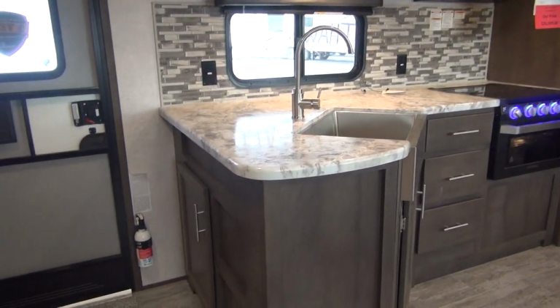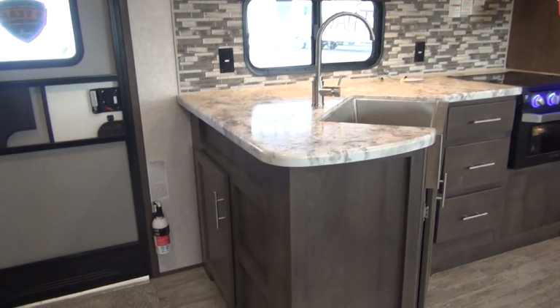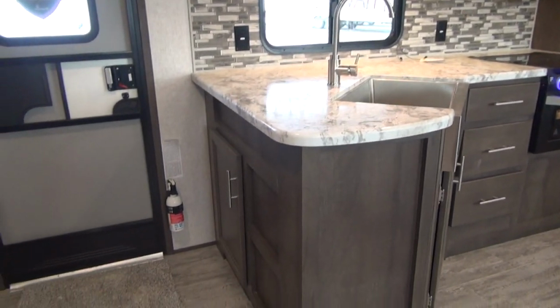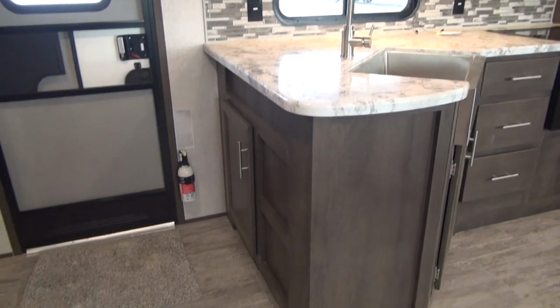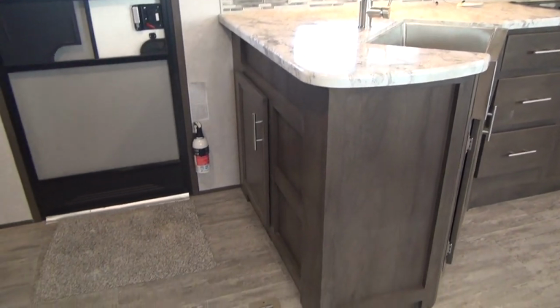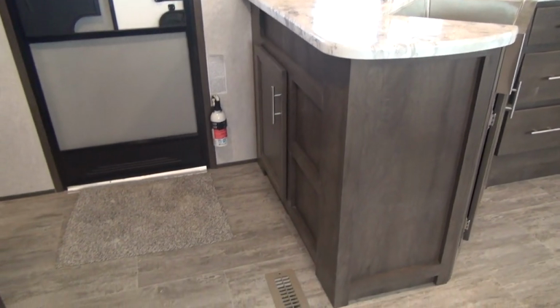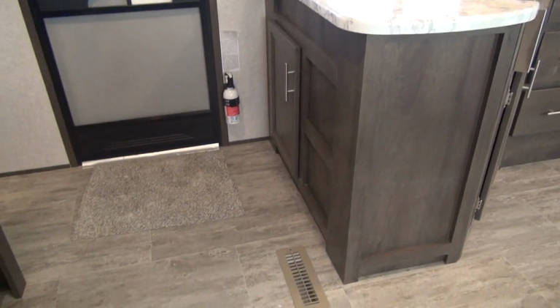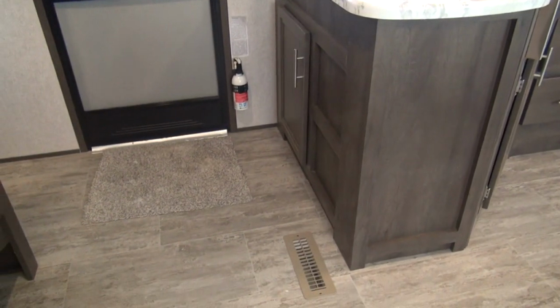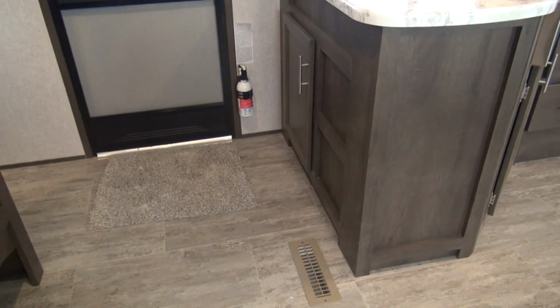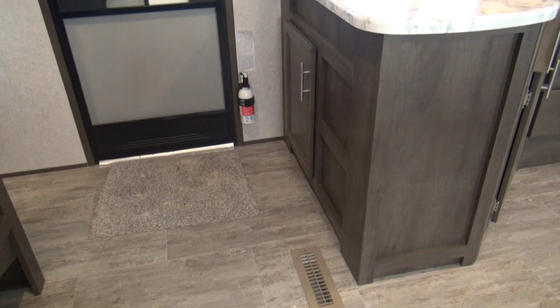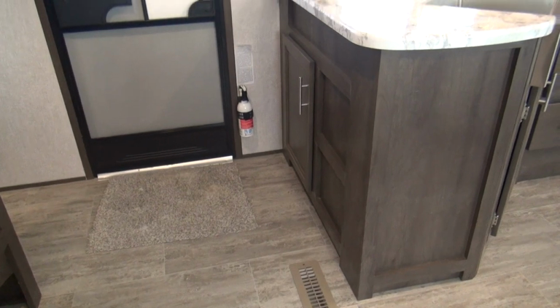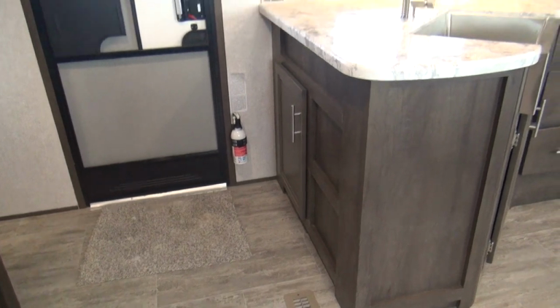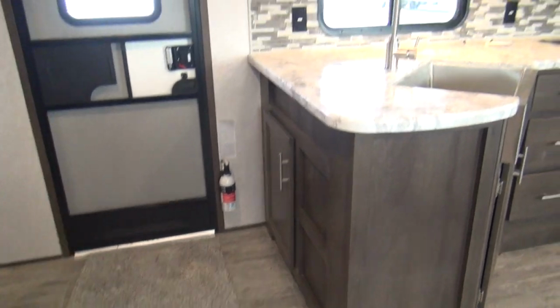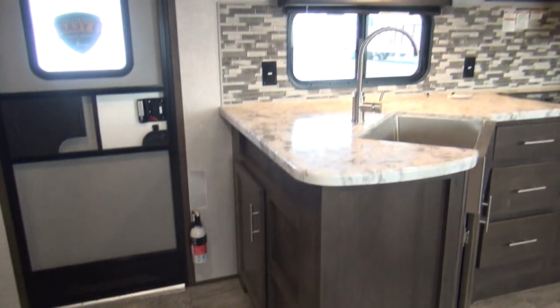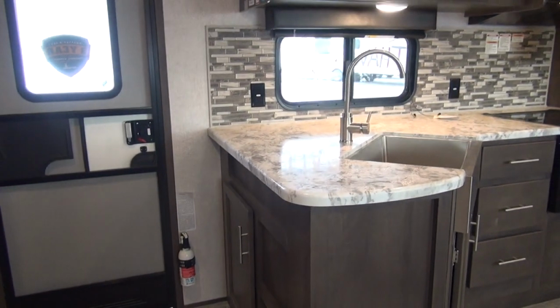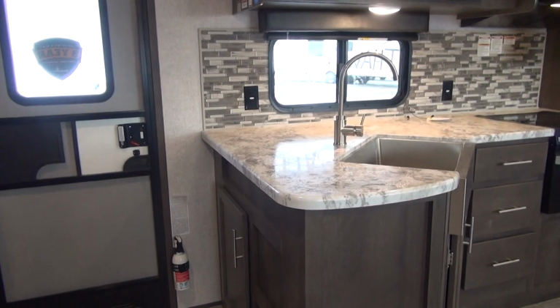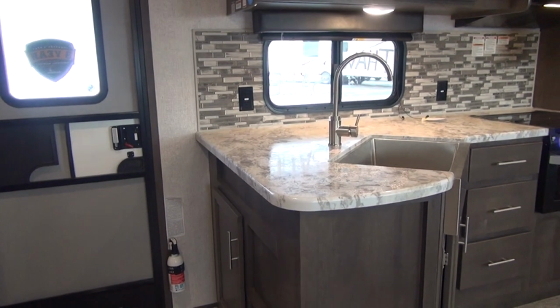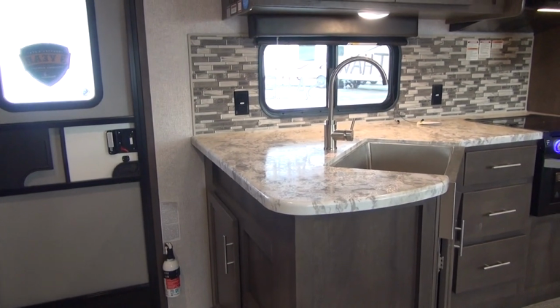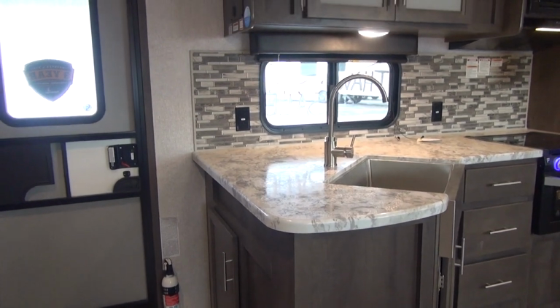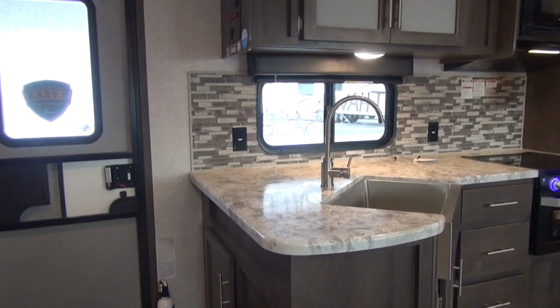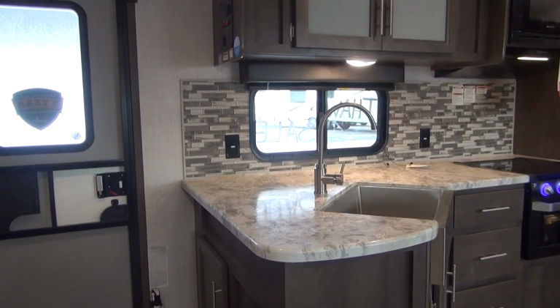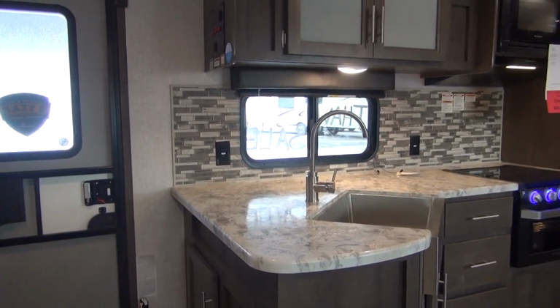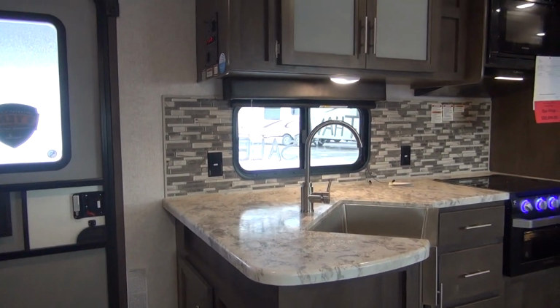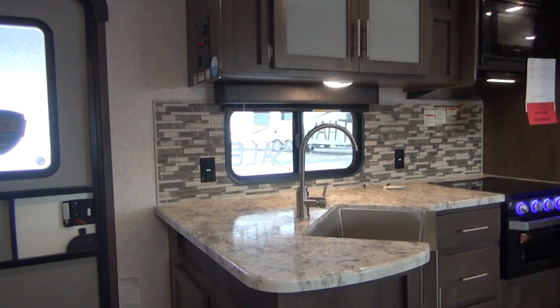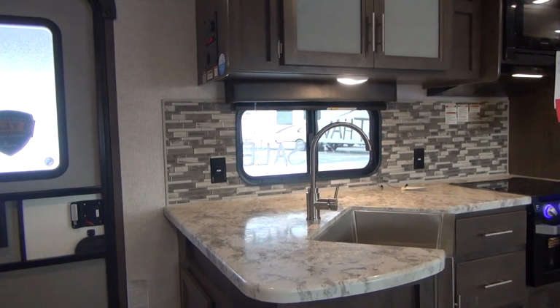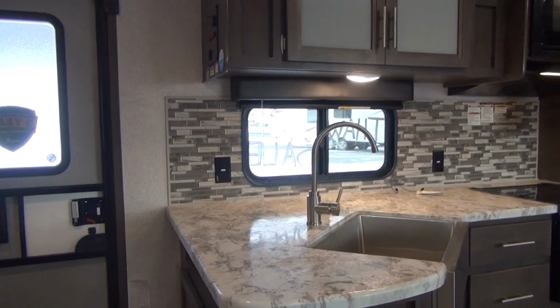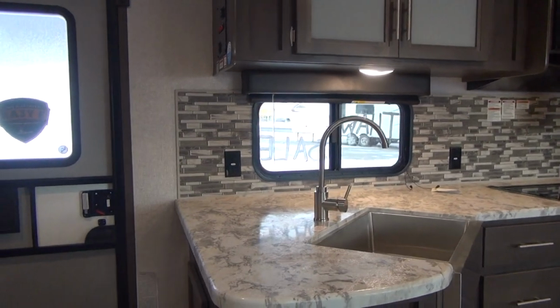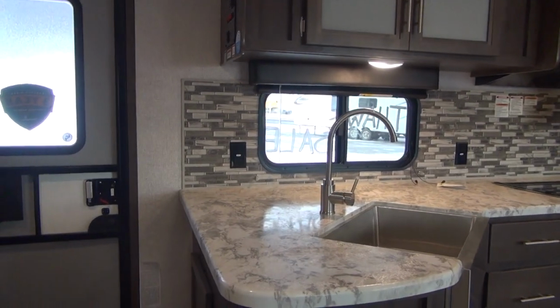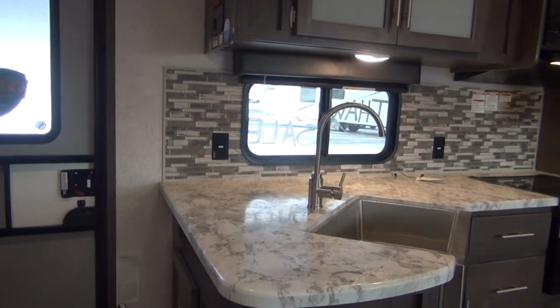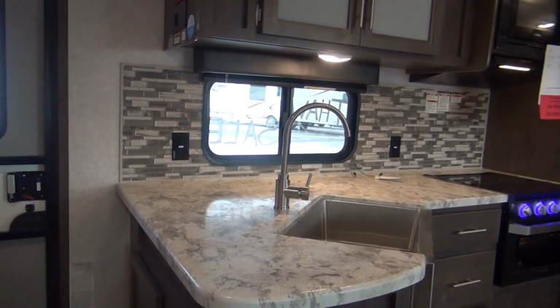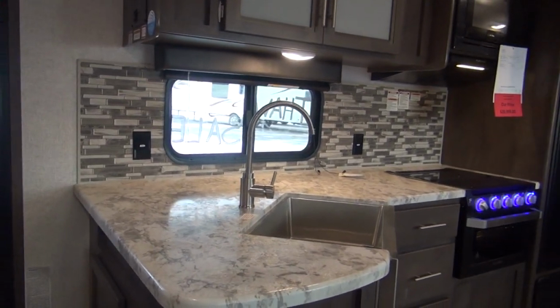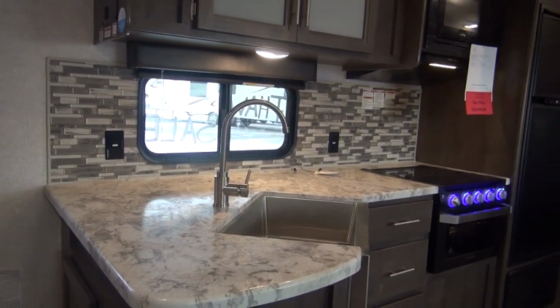For 2020, Aspen Trail has lightened their floor color. They've stuck with more of a darker wood color but a very light countertop, and added a great looking backsplash behind the sink and the stove.